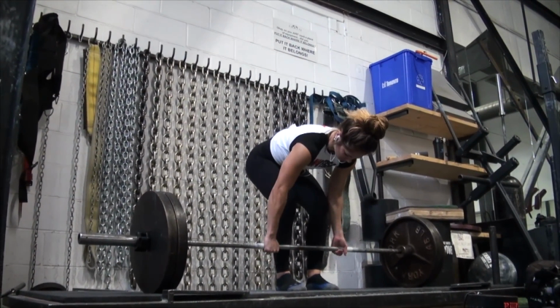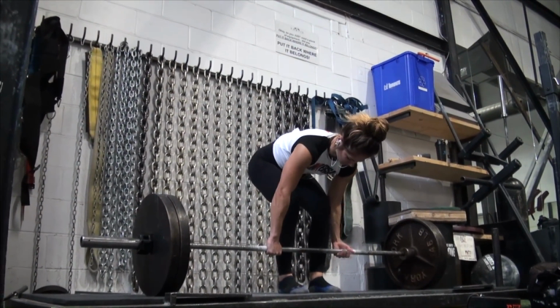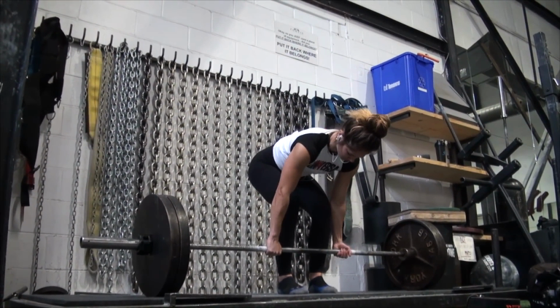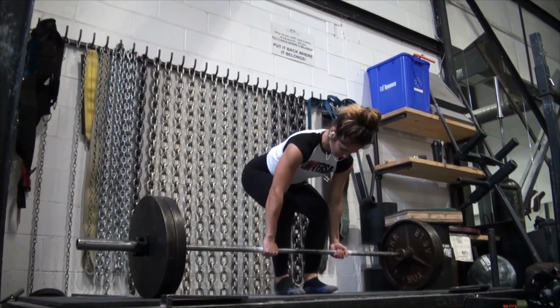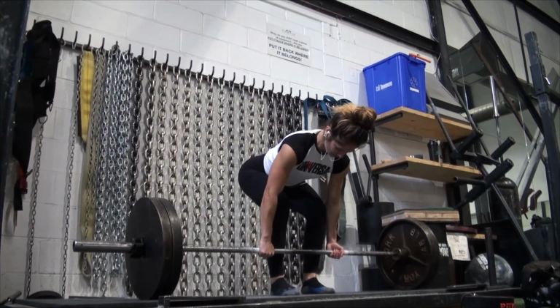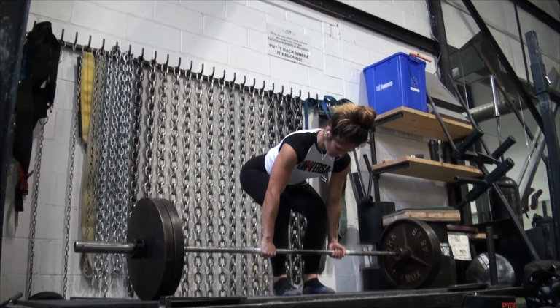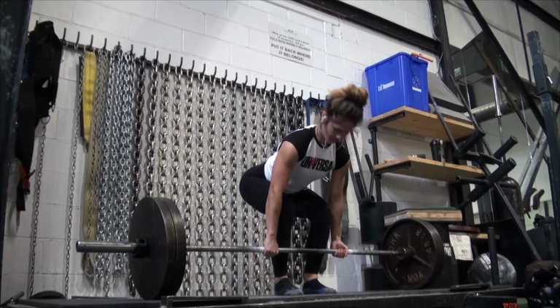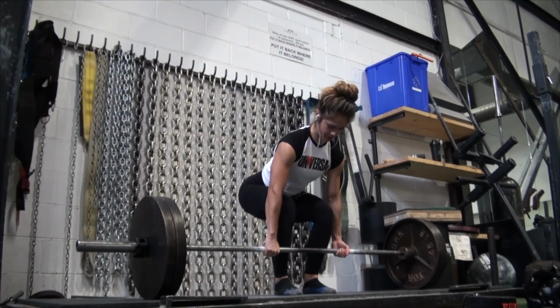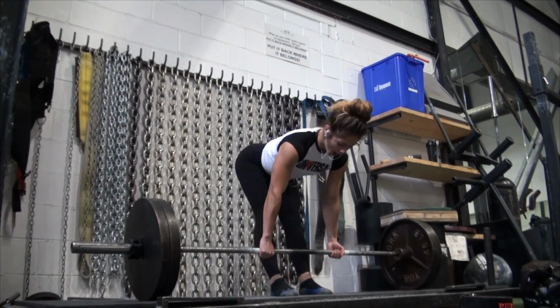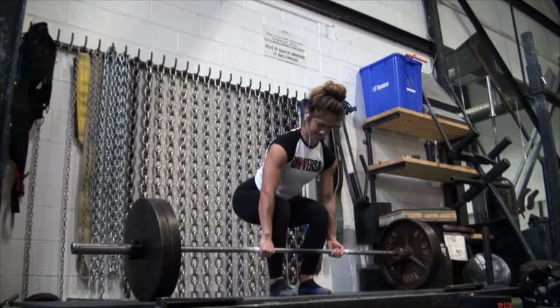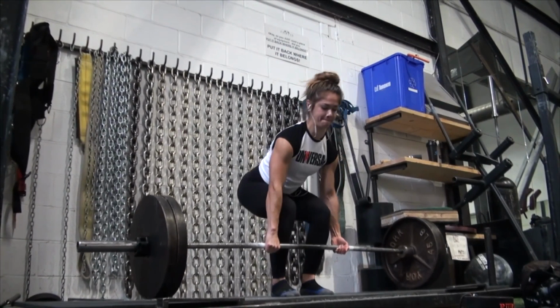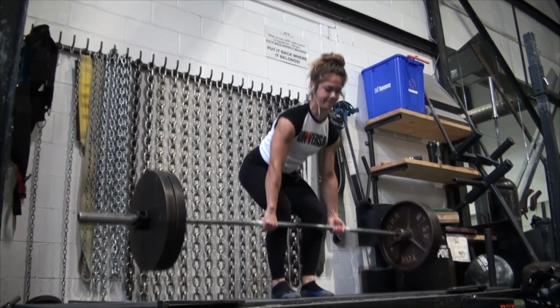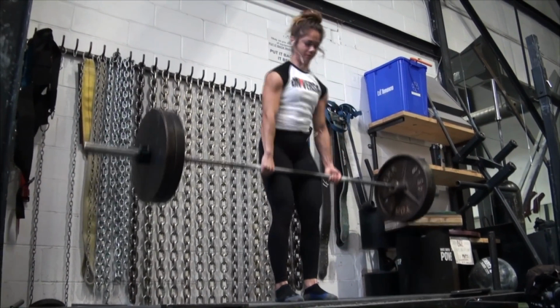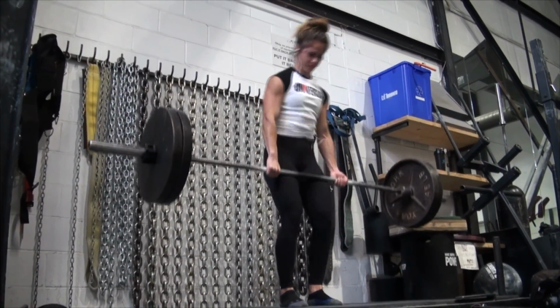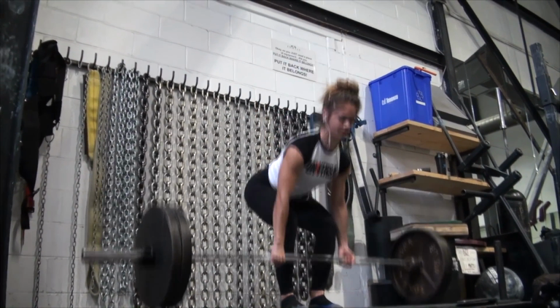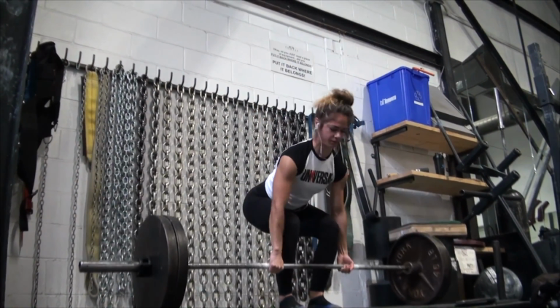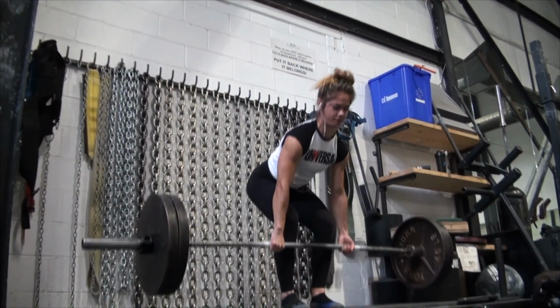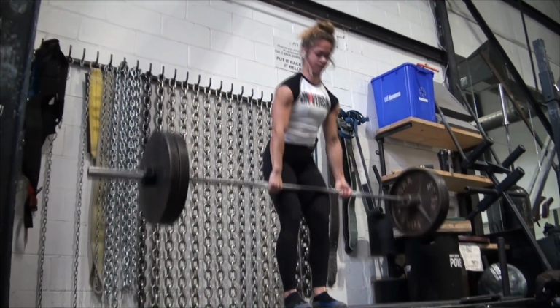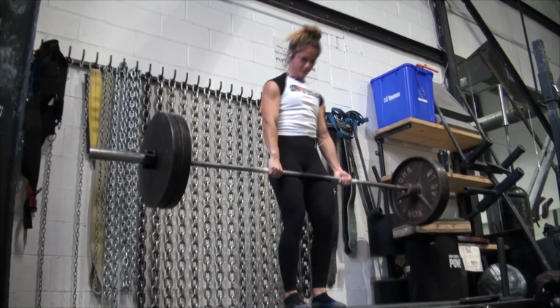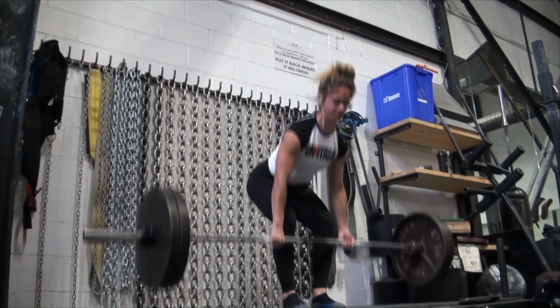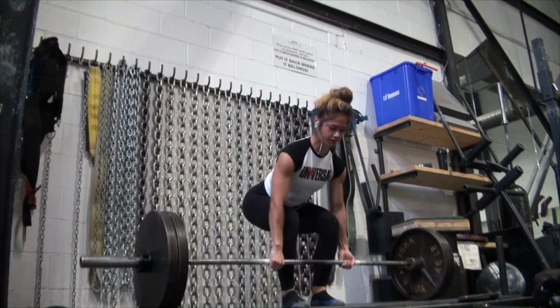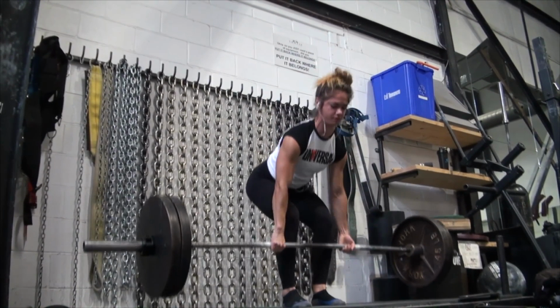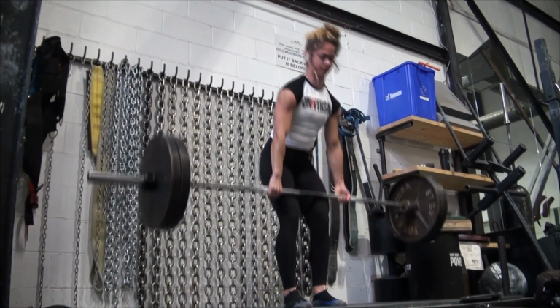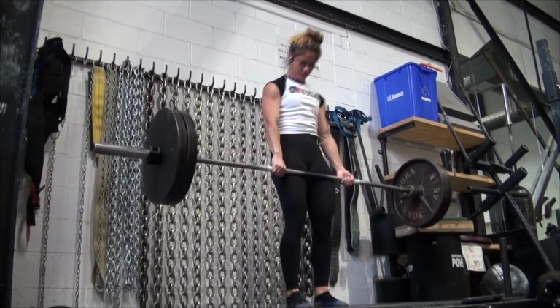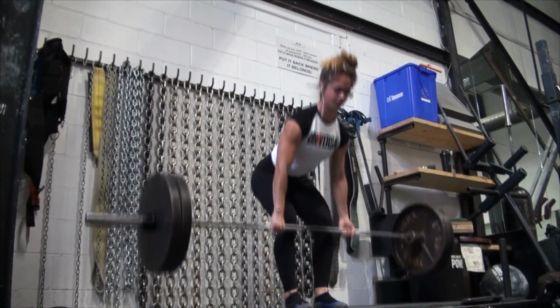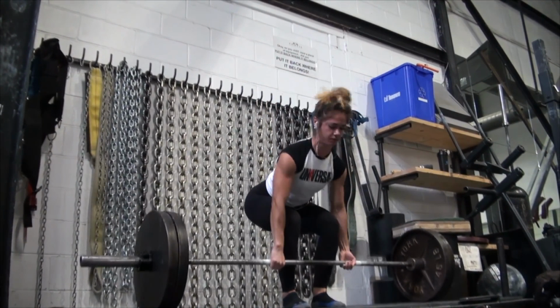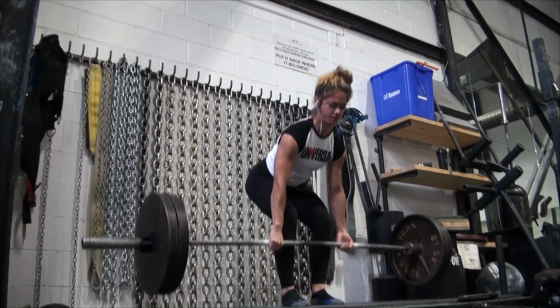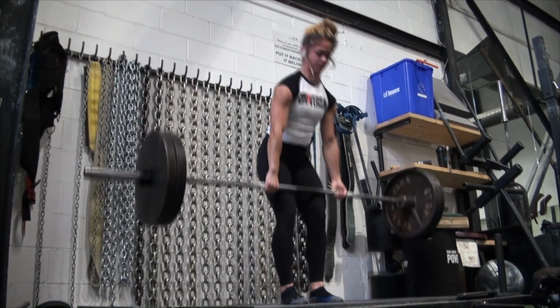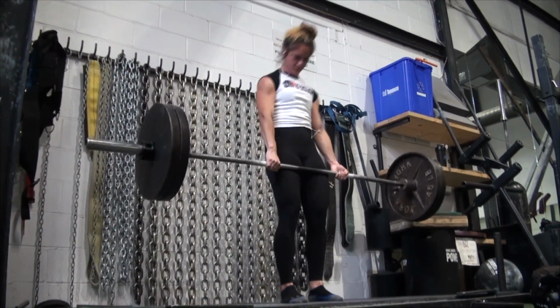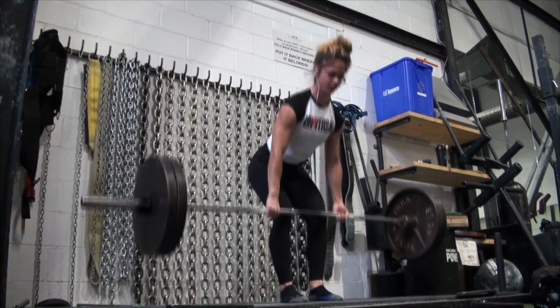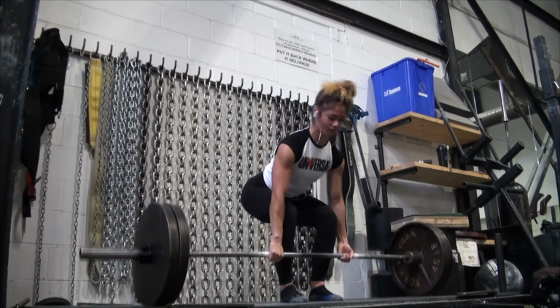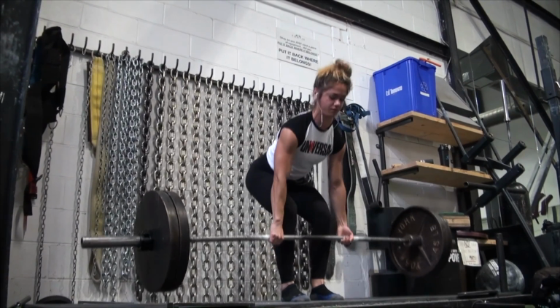I go right into 225 basically because I get exhausted fairly easily and I want to keep good power and energy for my heavier working sets. So I just do a quick set of 225.